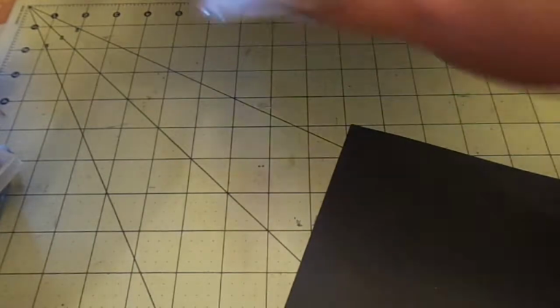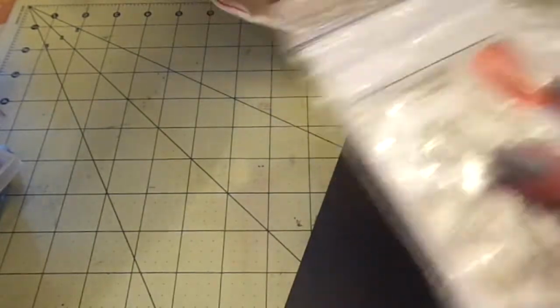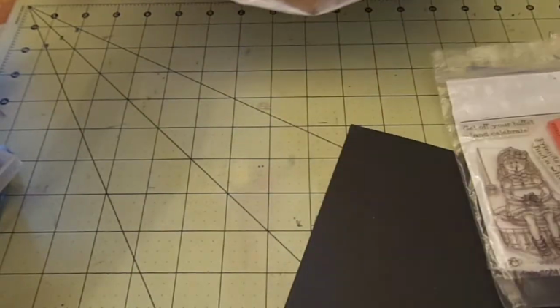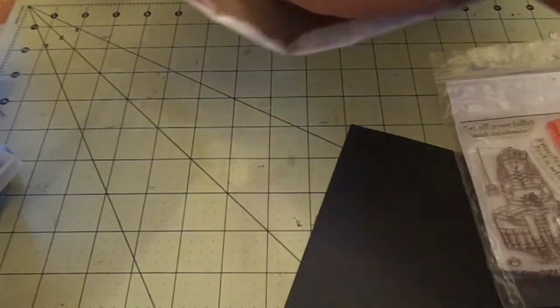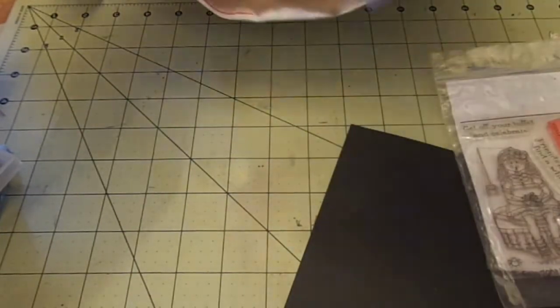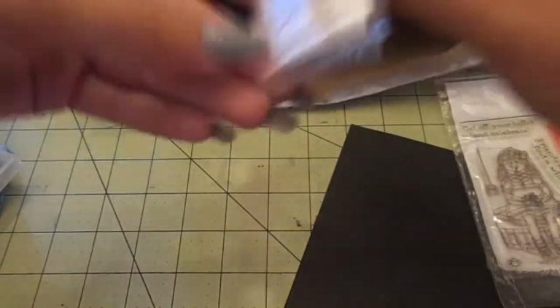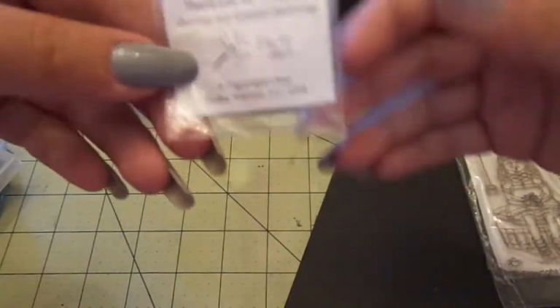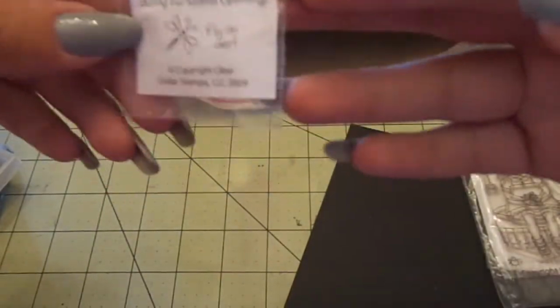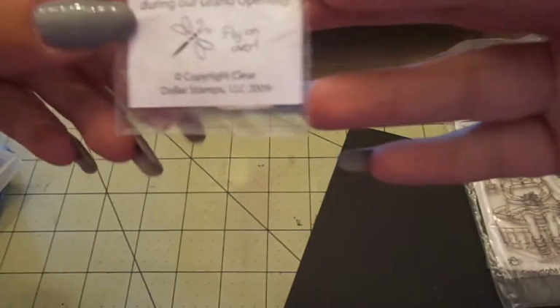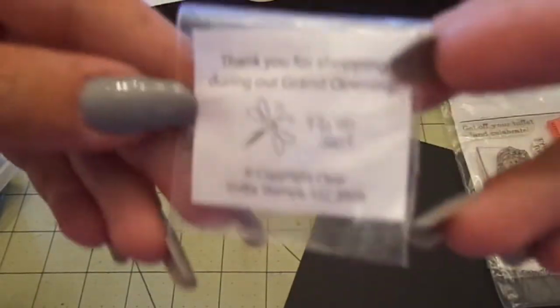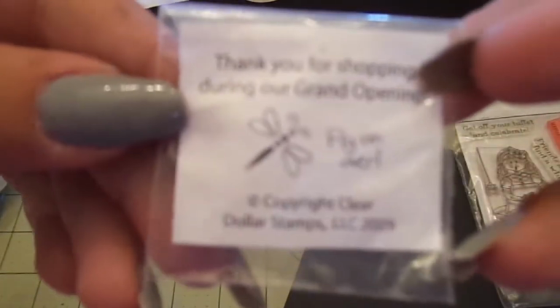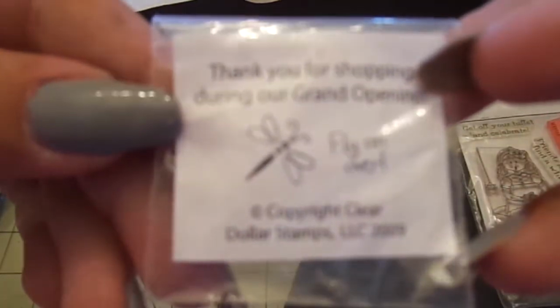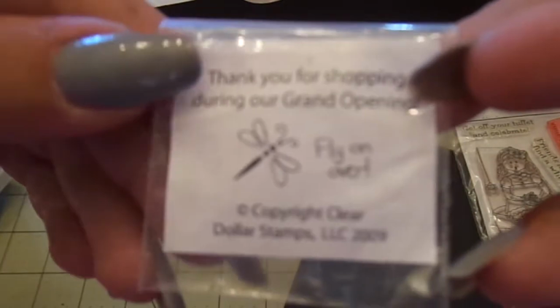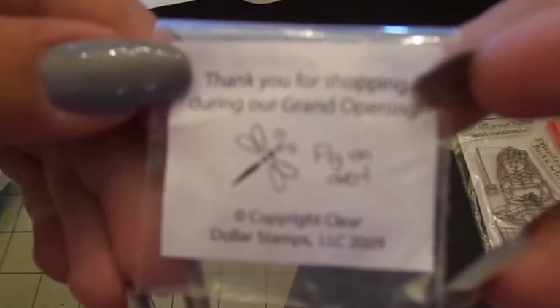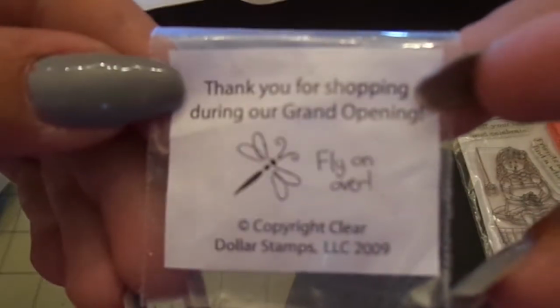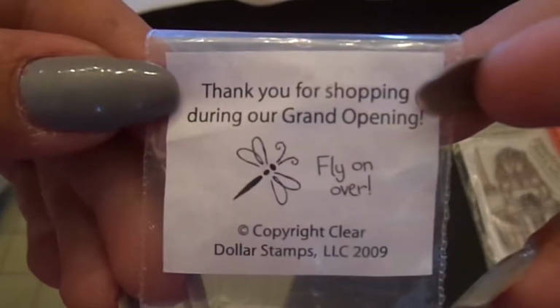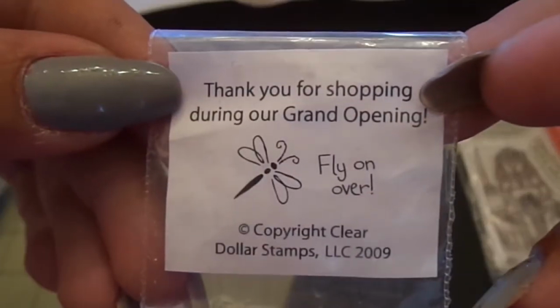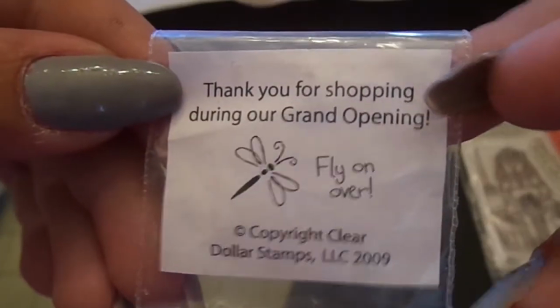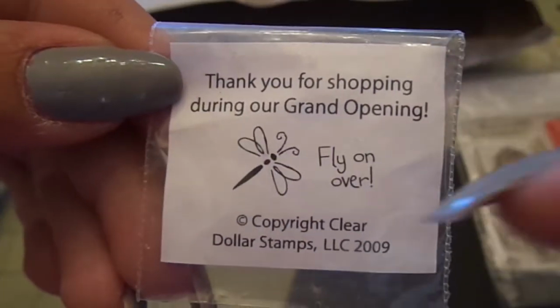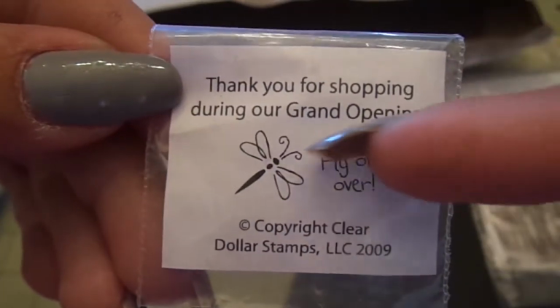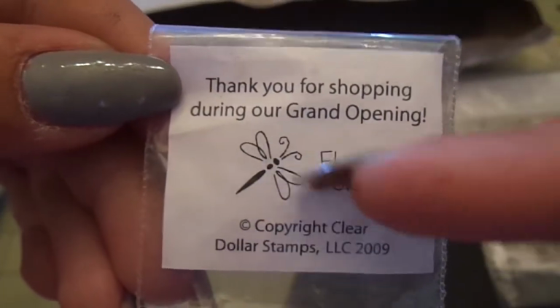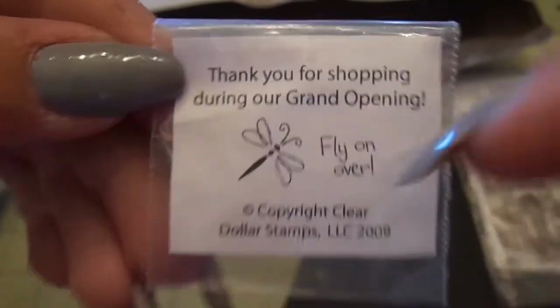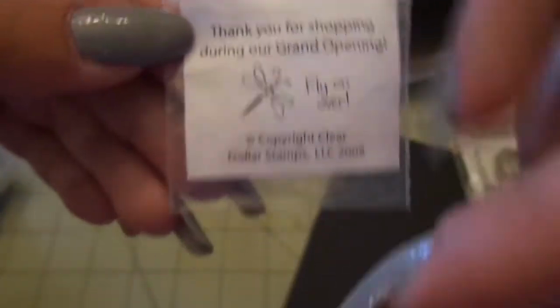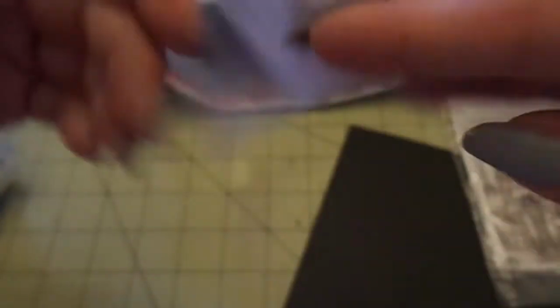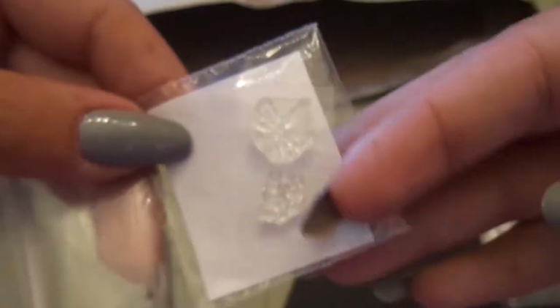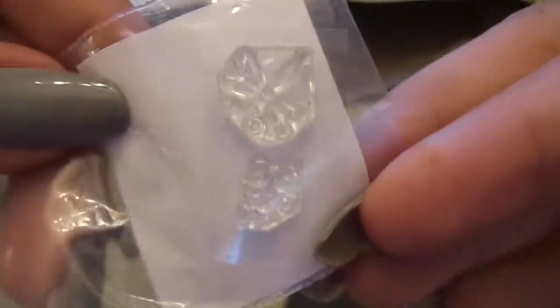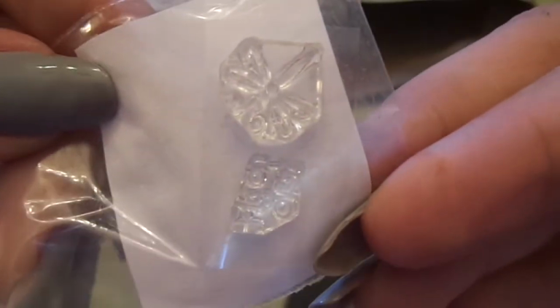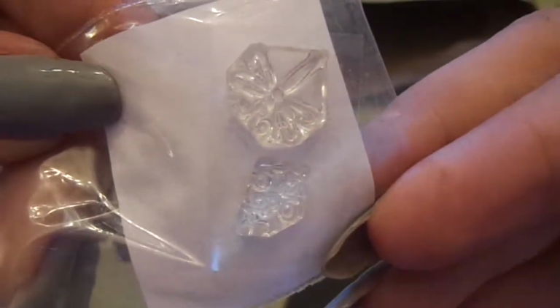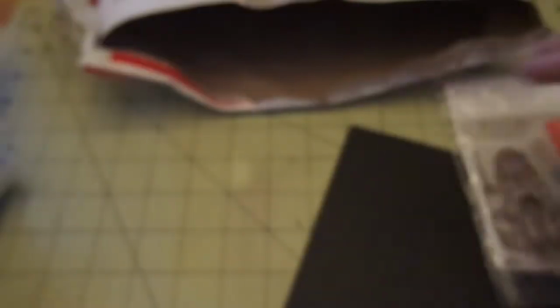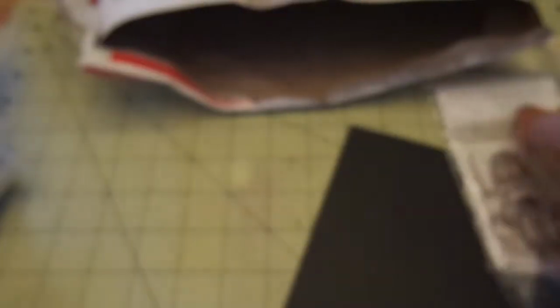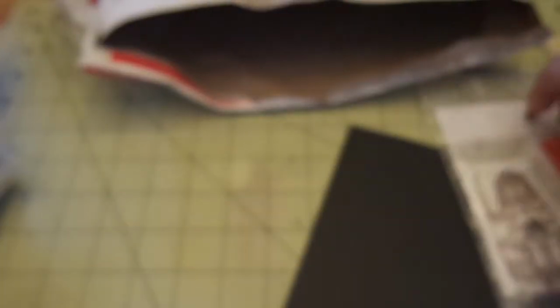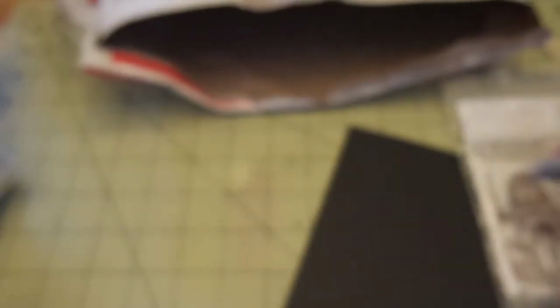There's a few more in here. This is like the tiniest stamp I've ever seen — it's from Clear Dollar Stamps, I think. It's just a little dragonfly and 'fly on over,' so CT90.